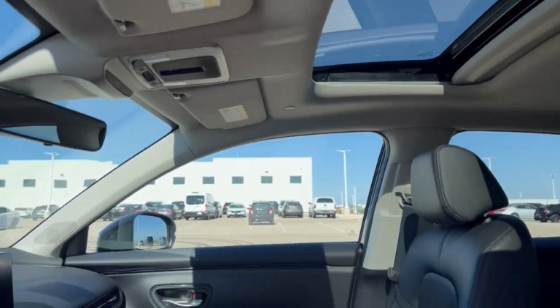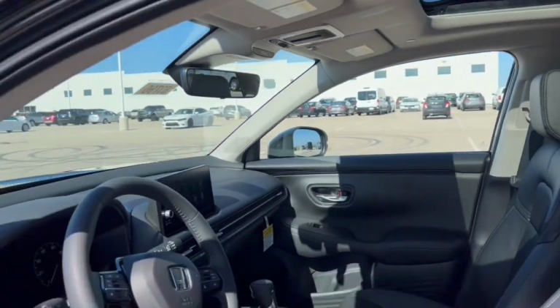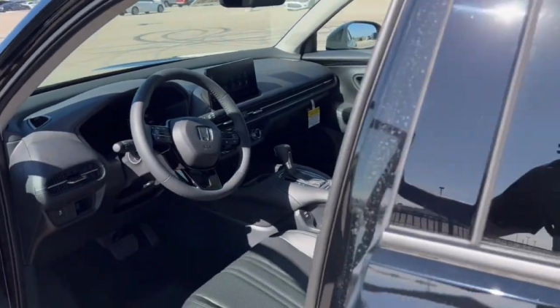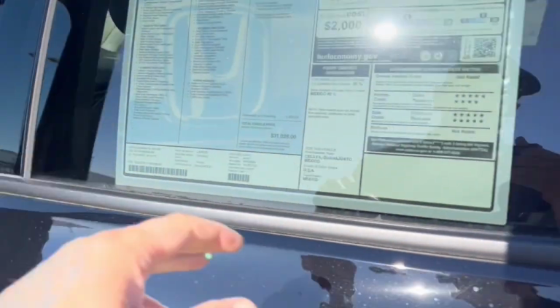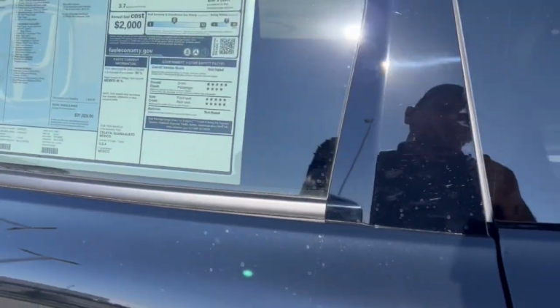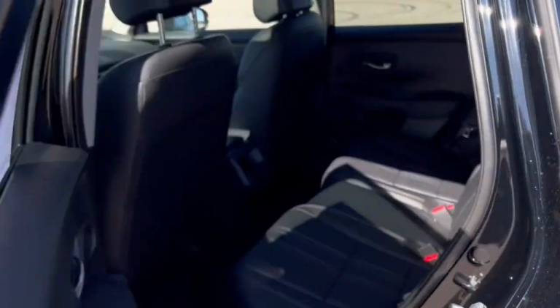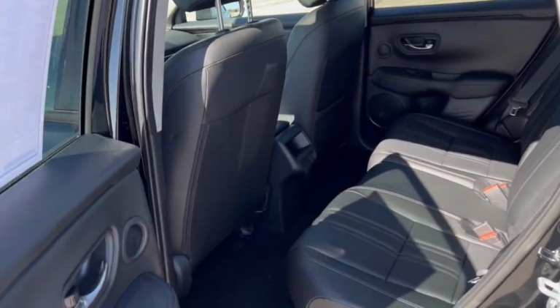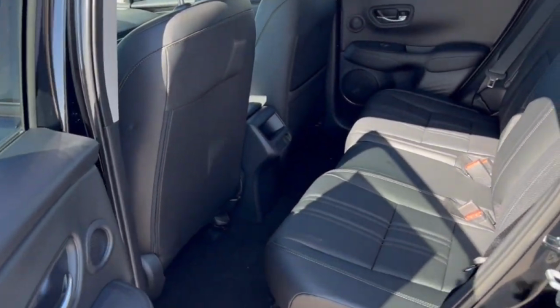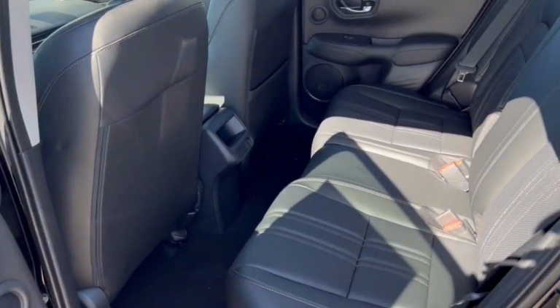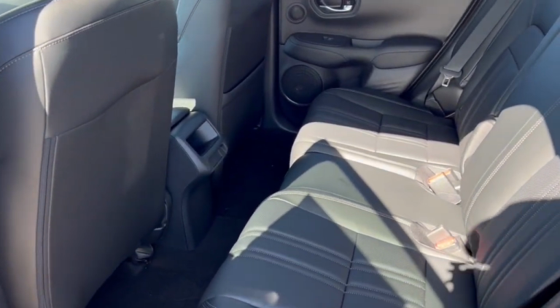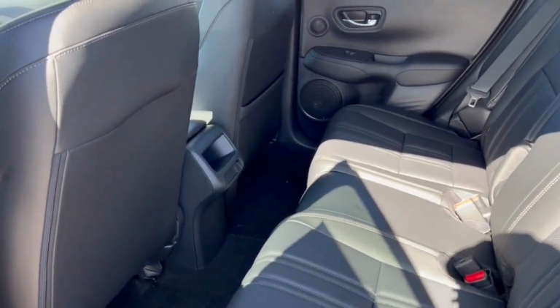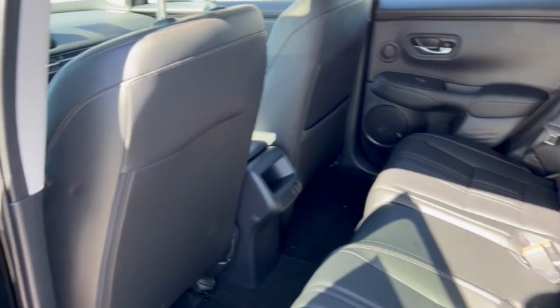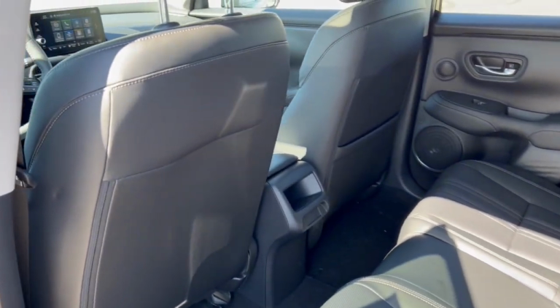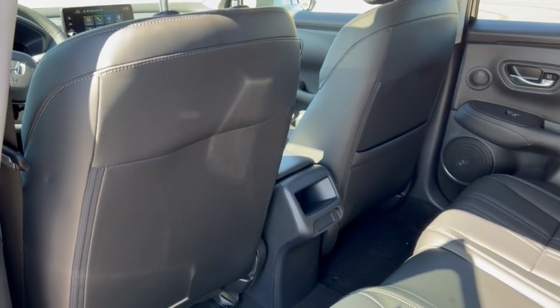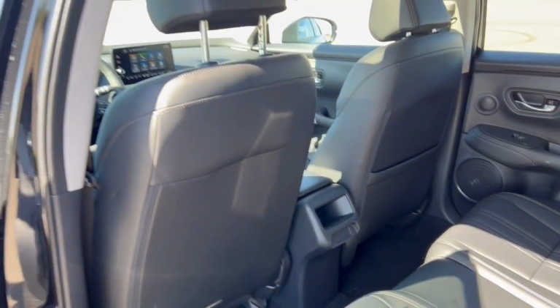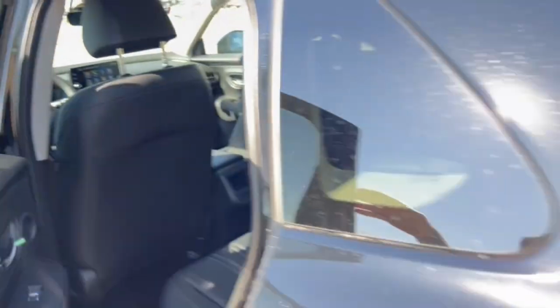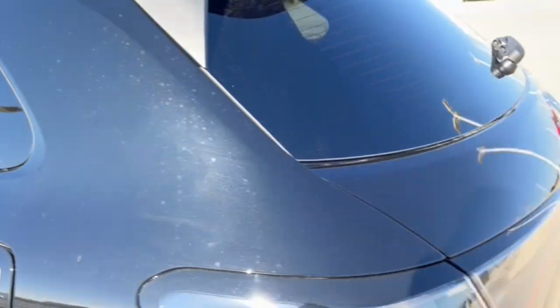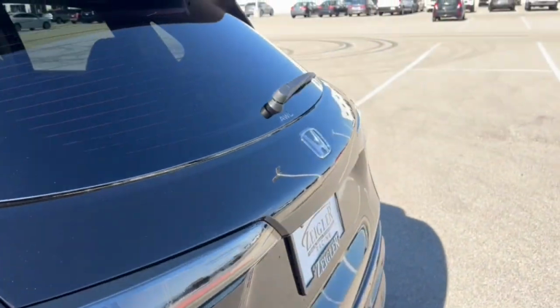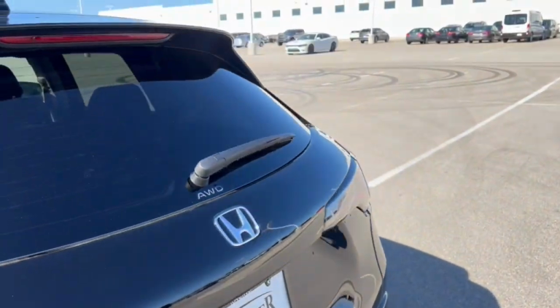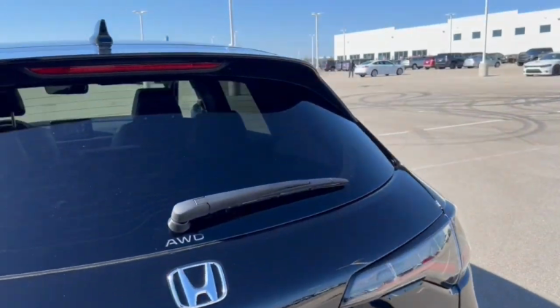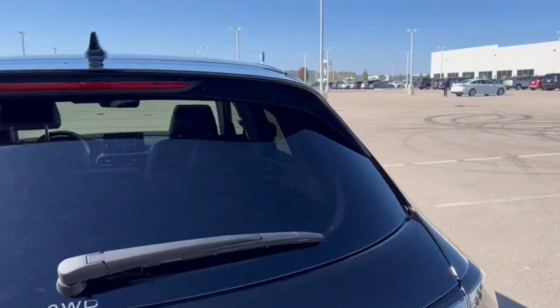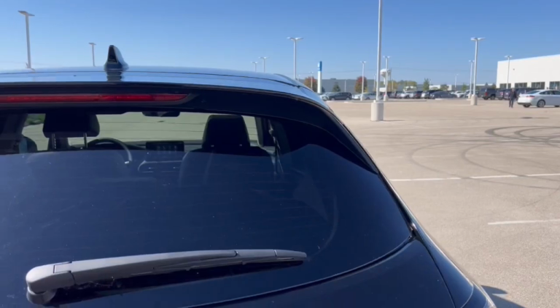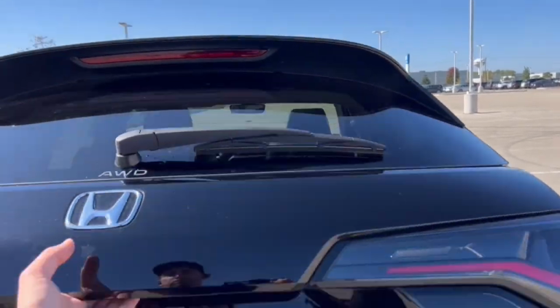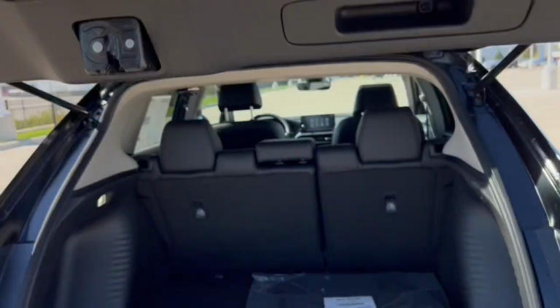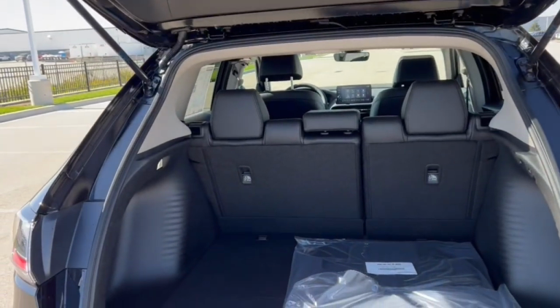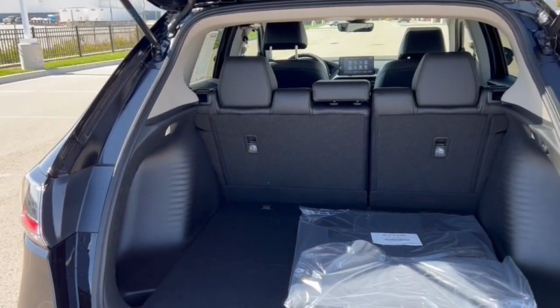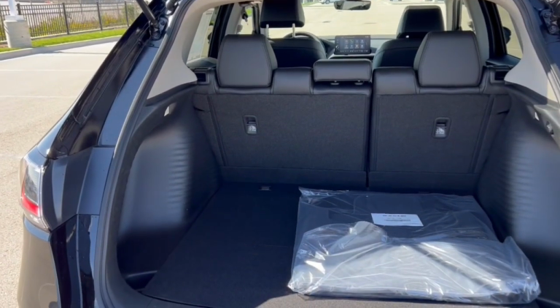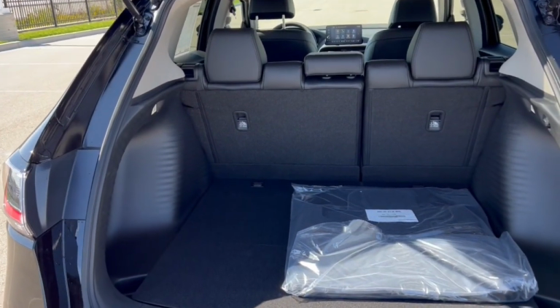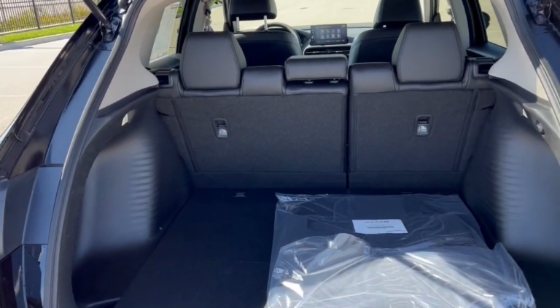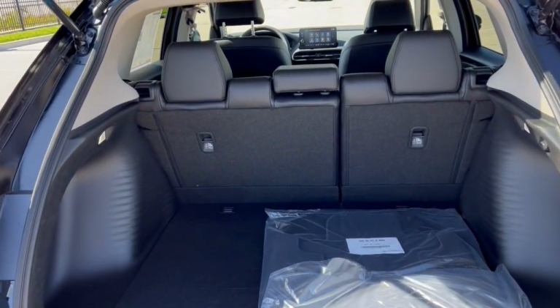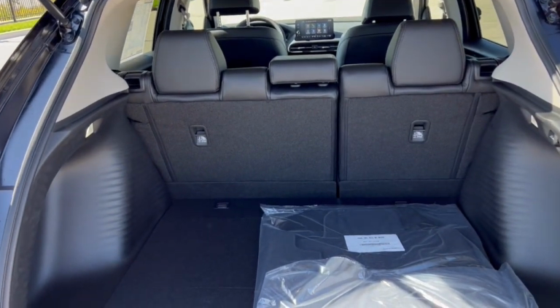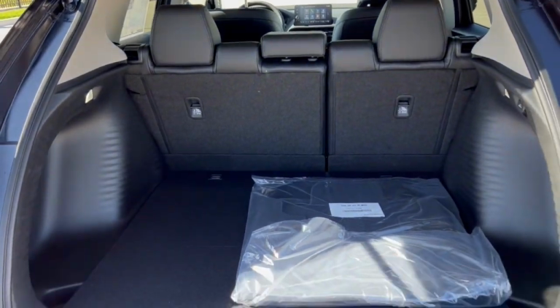It has a sunroof, plenty of space in the back for rear passengers, some extra storage on the back of that front passenger seat, and a rear windshield wiper.